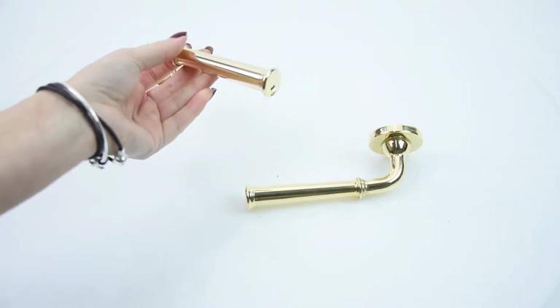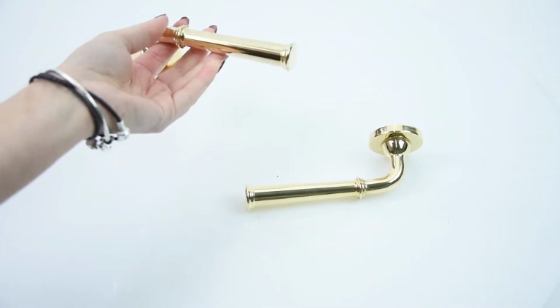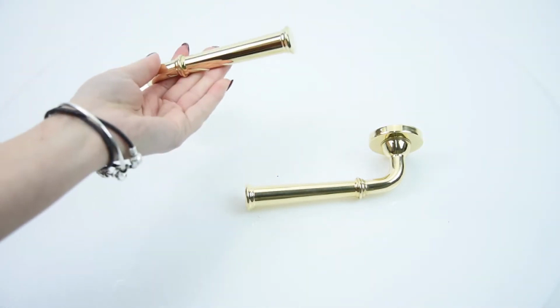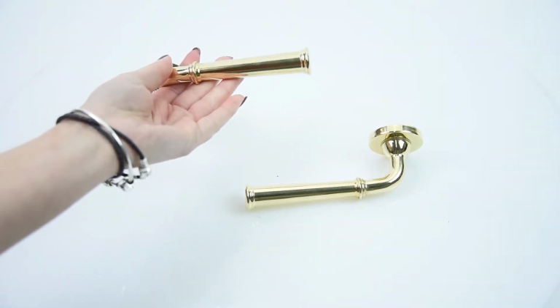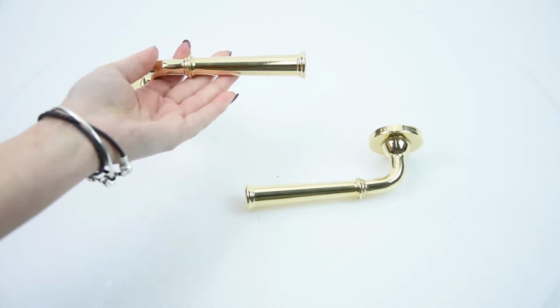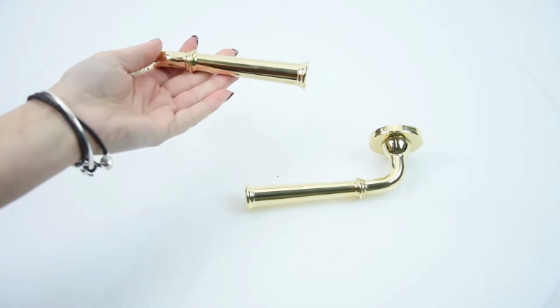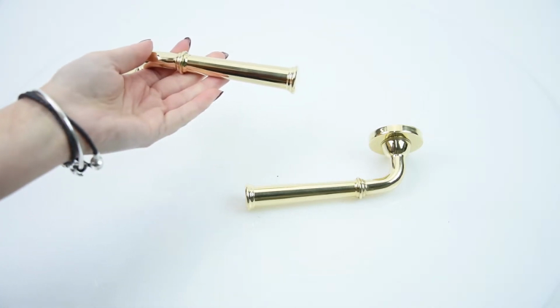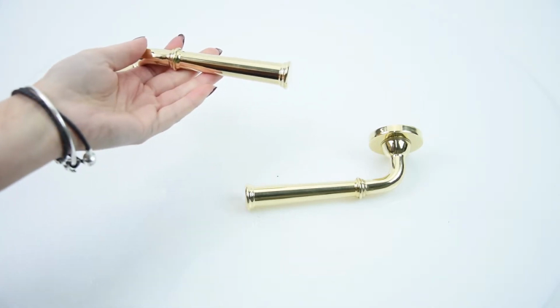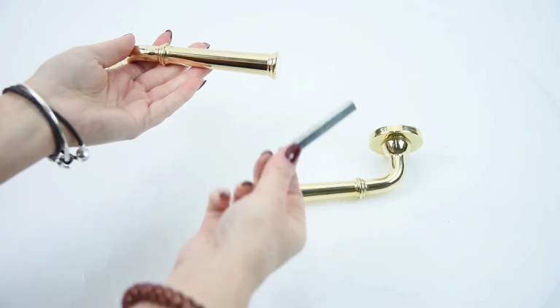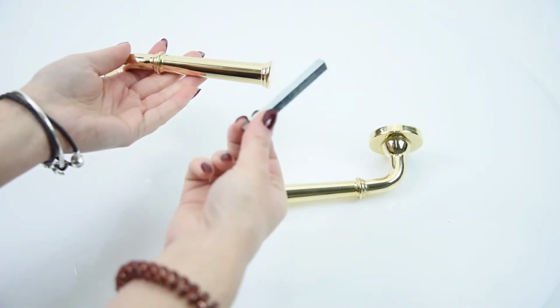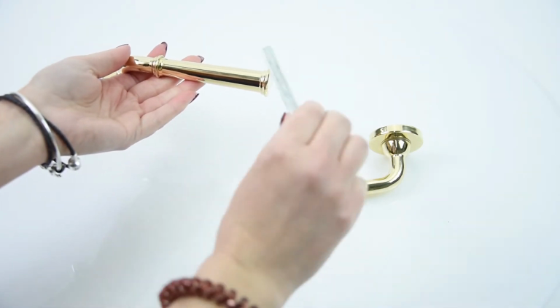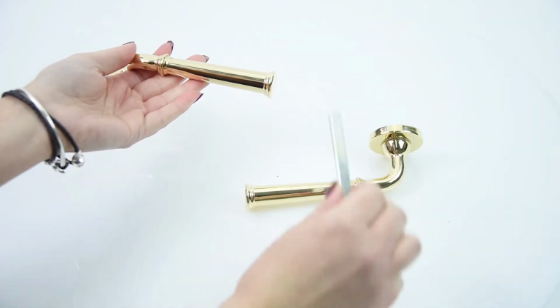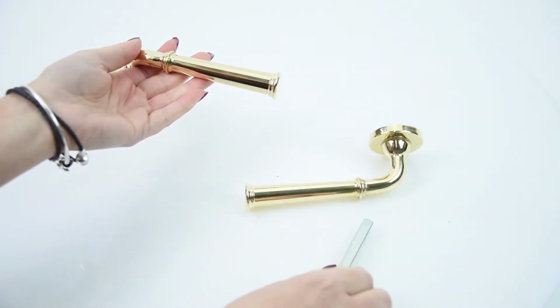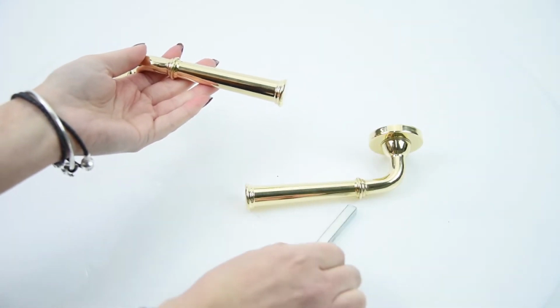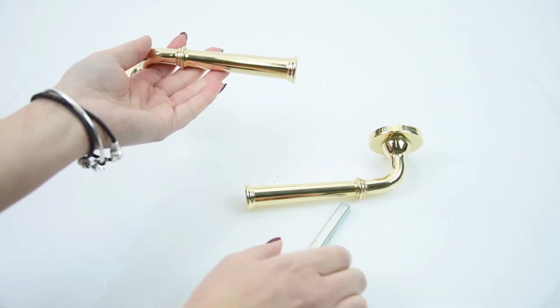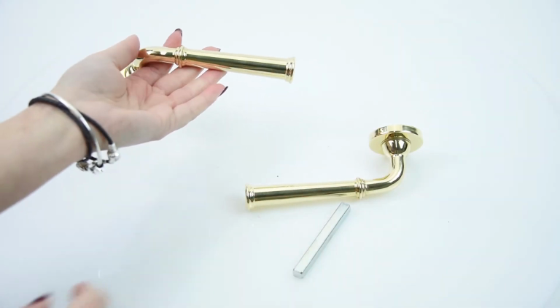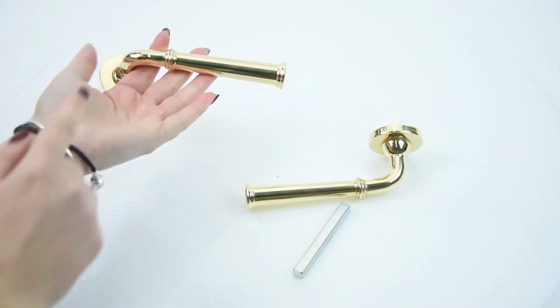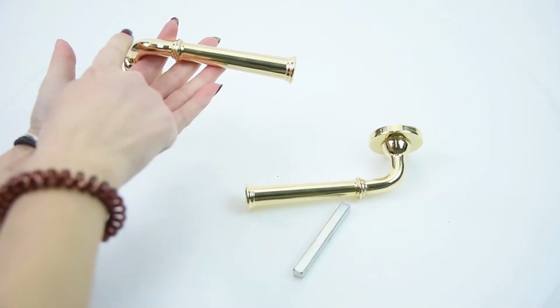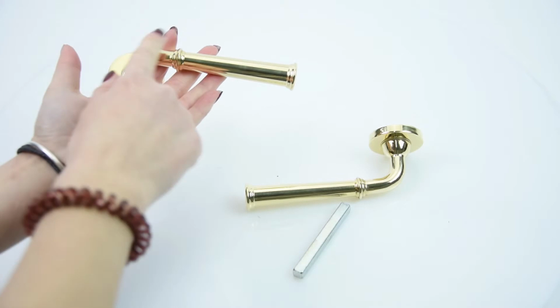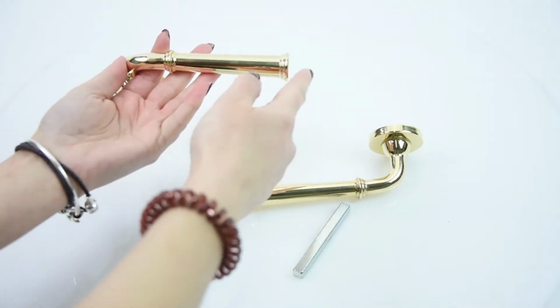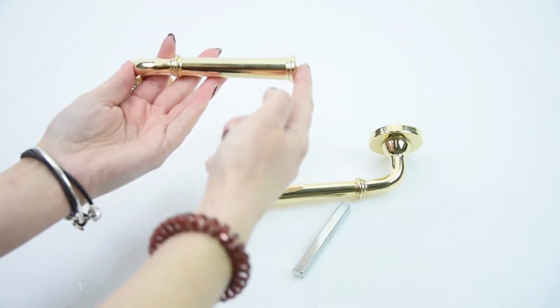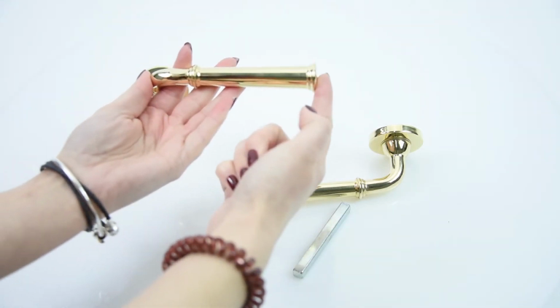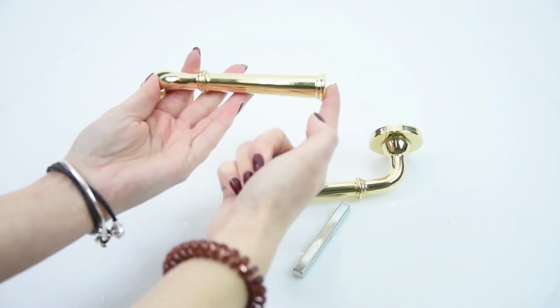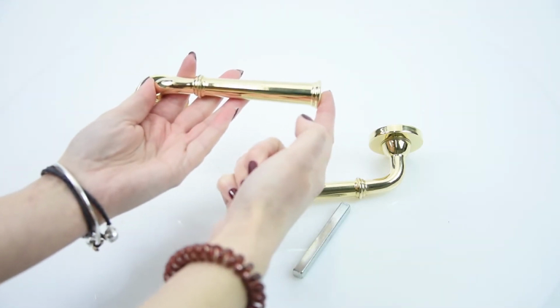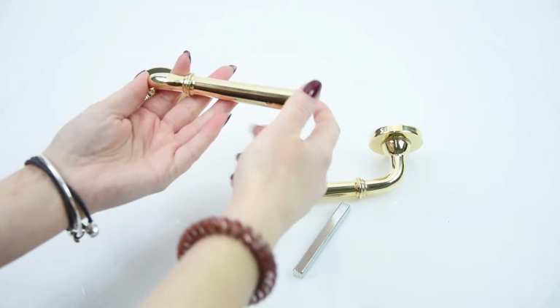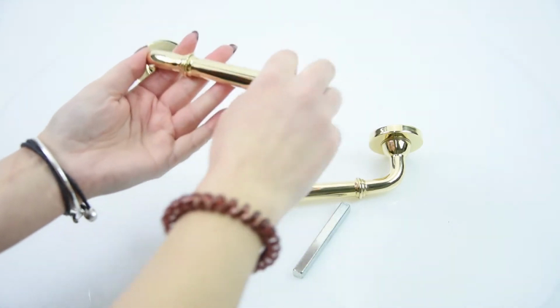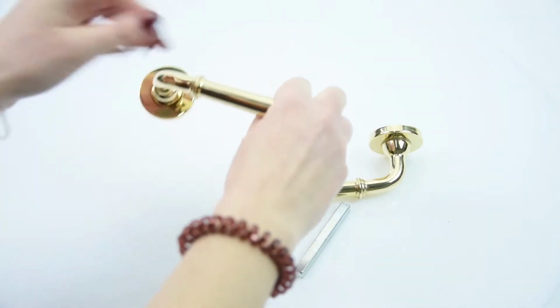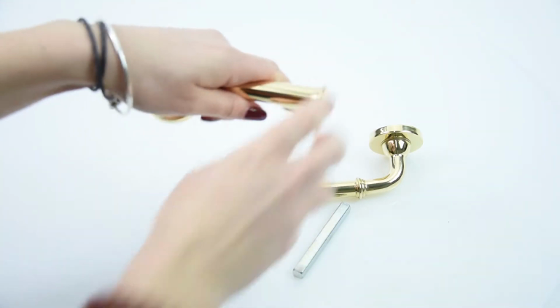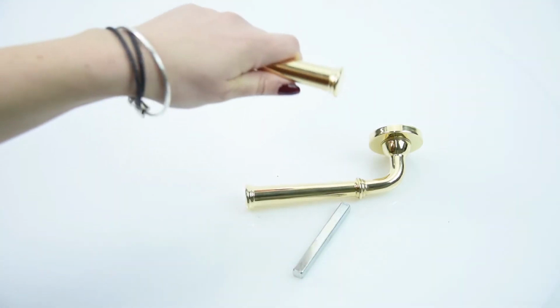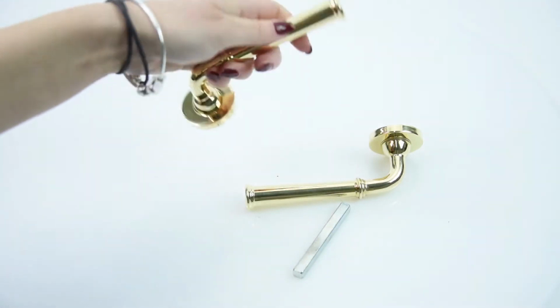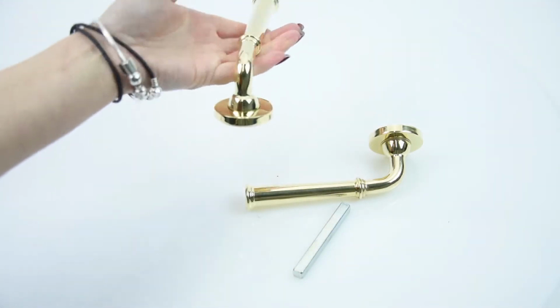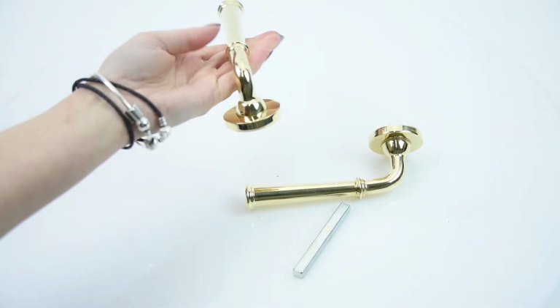This handle is unsprung and it comes with a 5mm spindle. The length of the handle from here to here is 120mm, so it is a really good, decent sized handle.